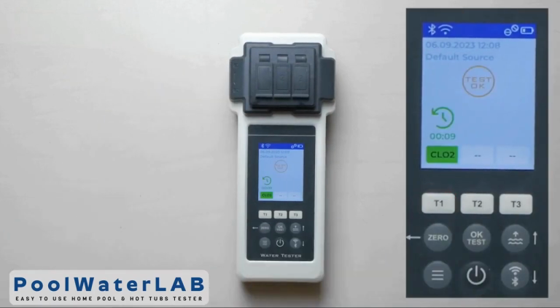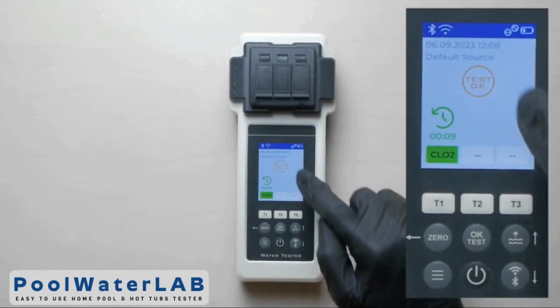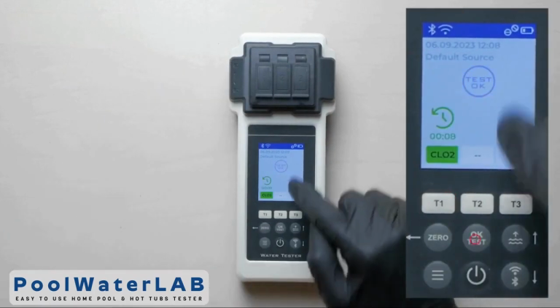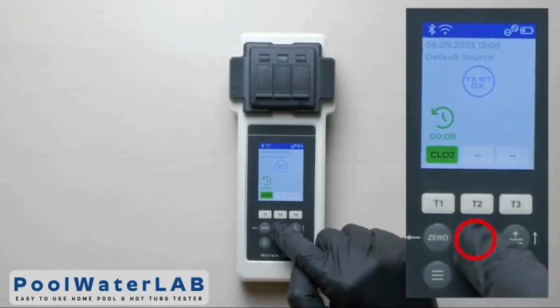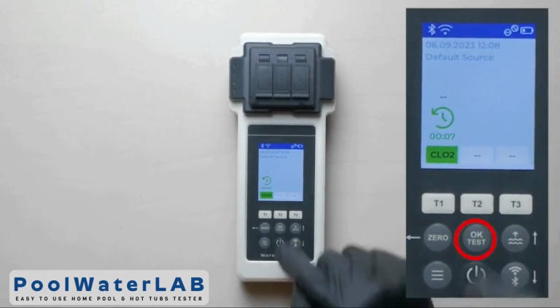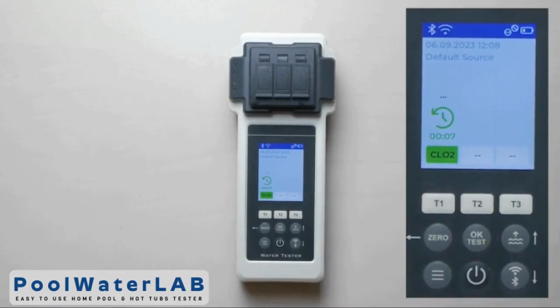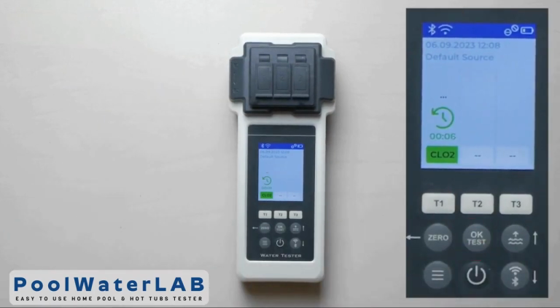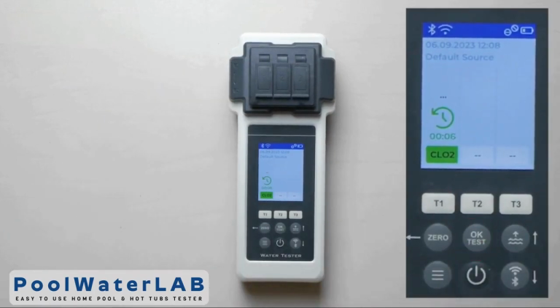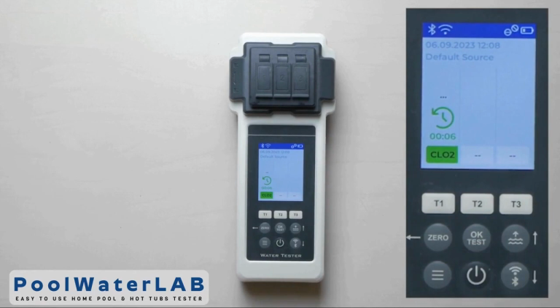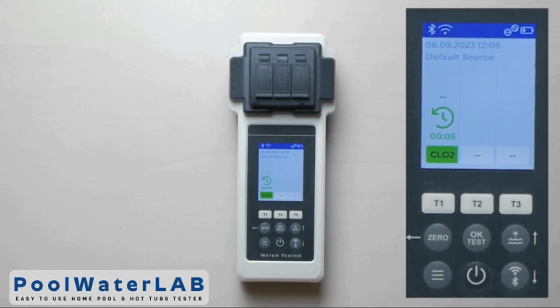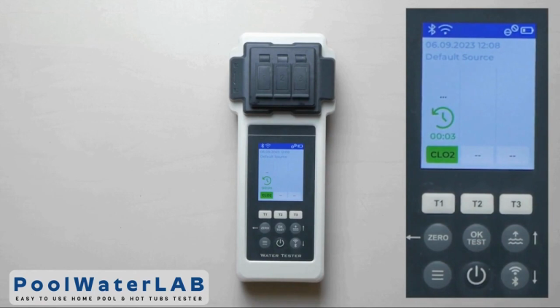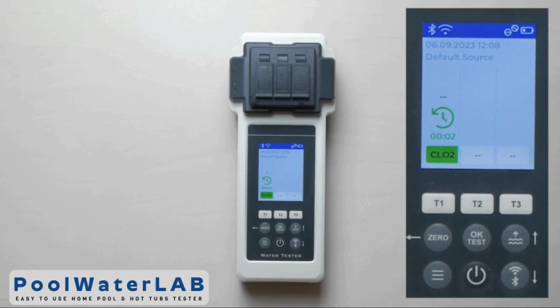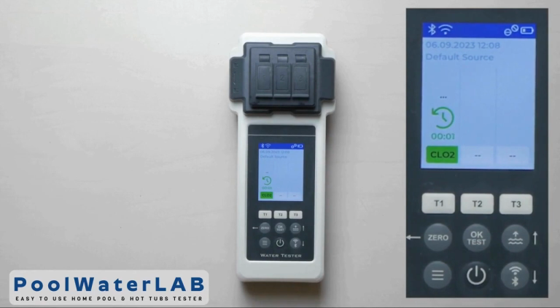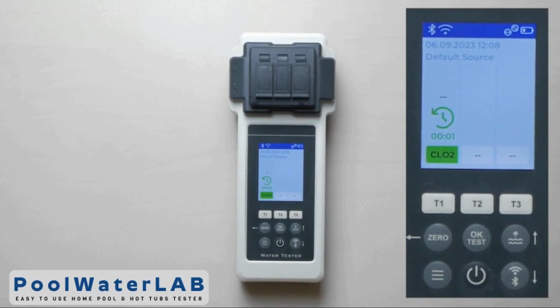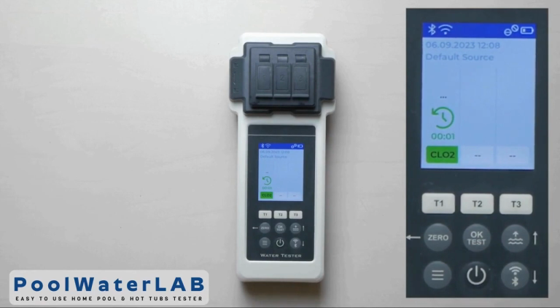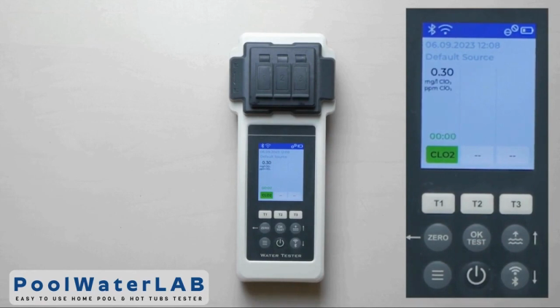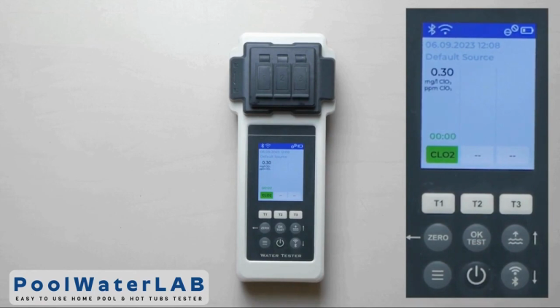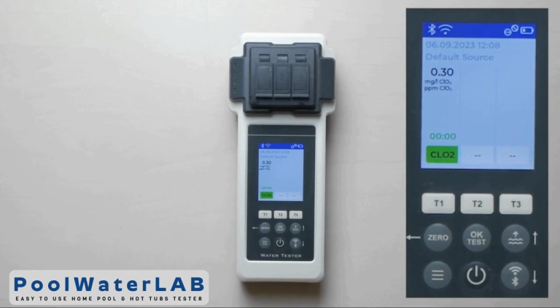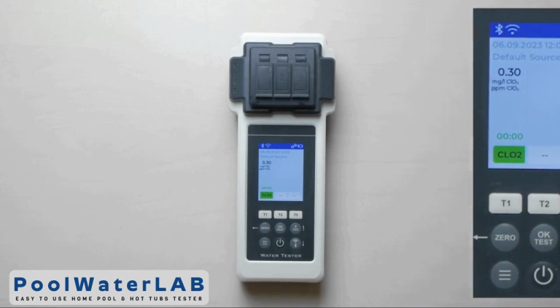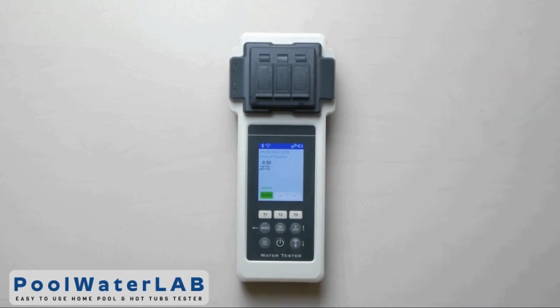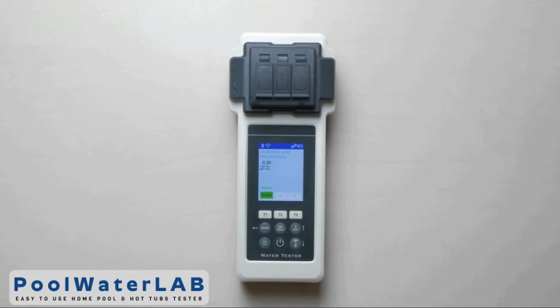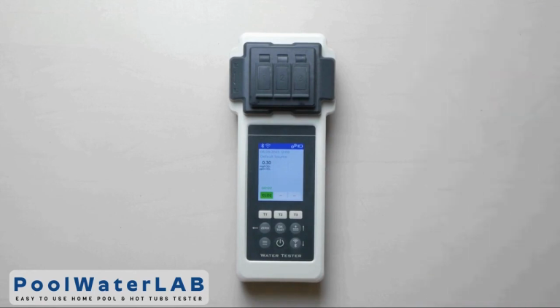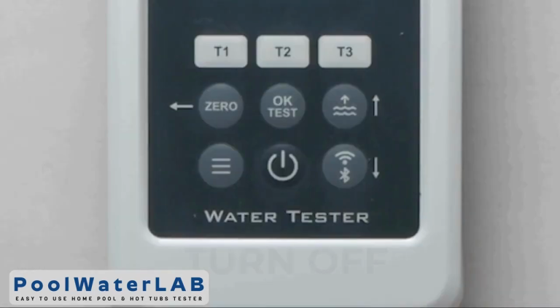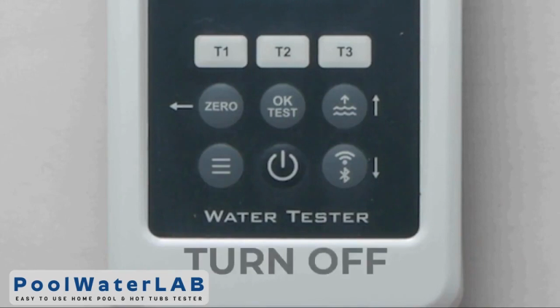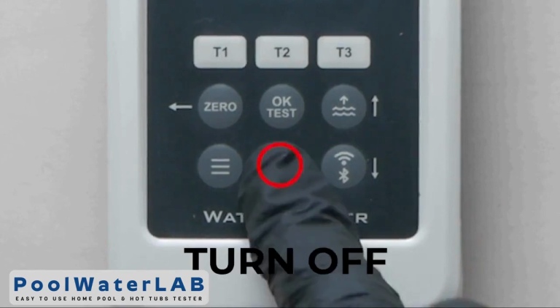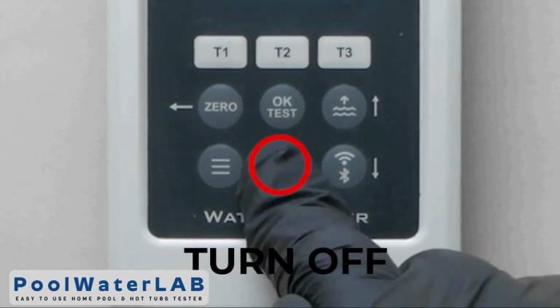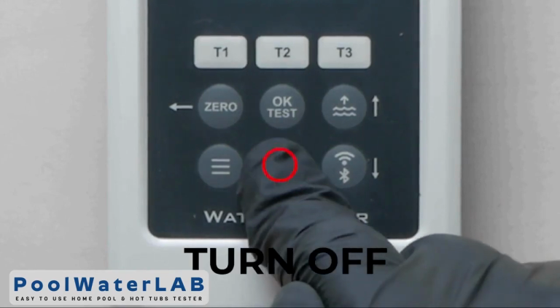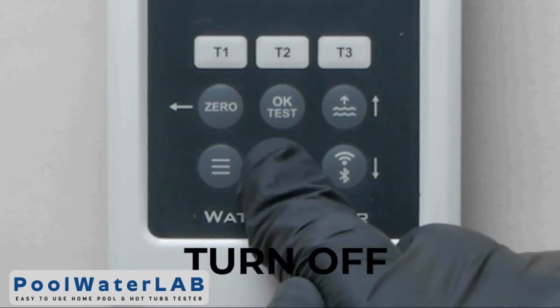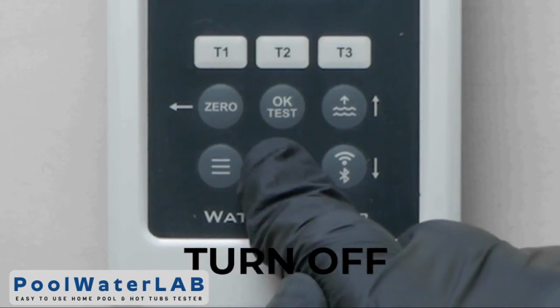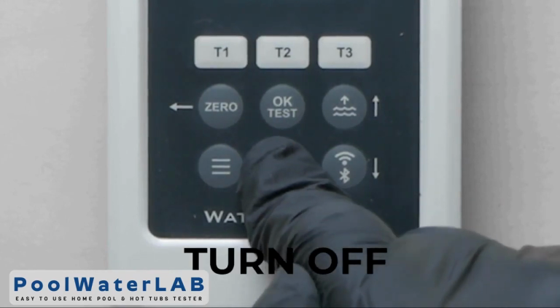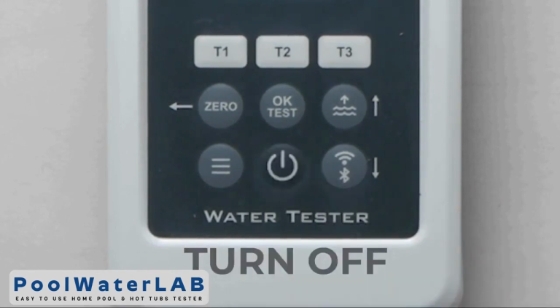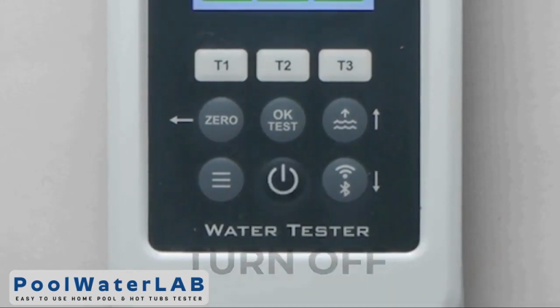Press the one button, then press the OK button and wait until the countdown ends and the test results appear. To turn off the device, press and hold the off button.